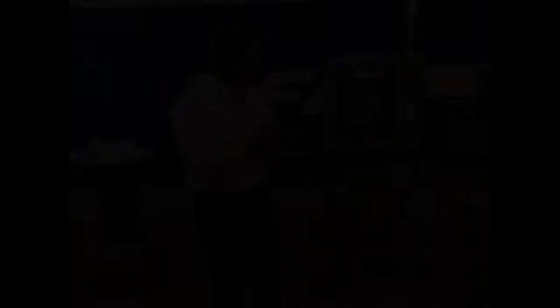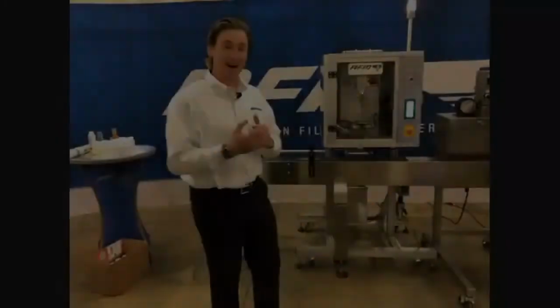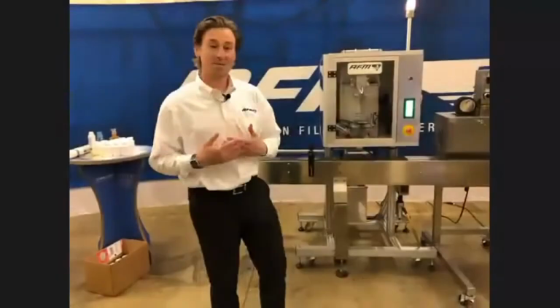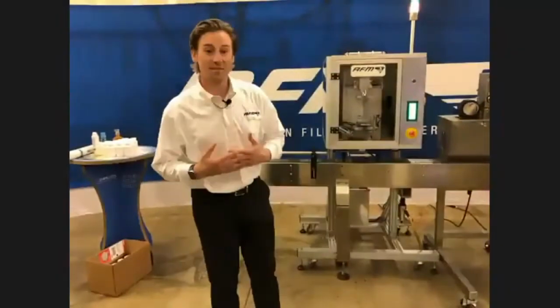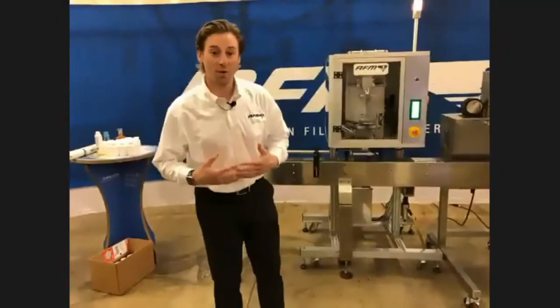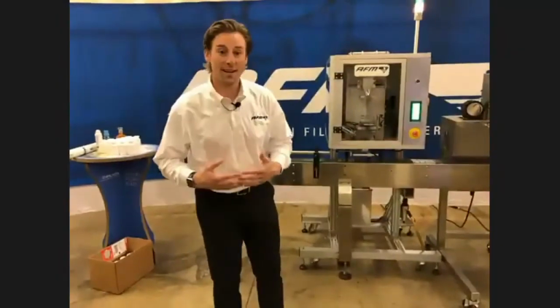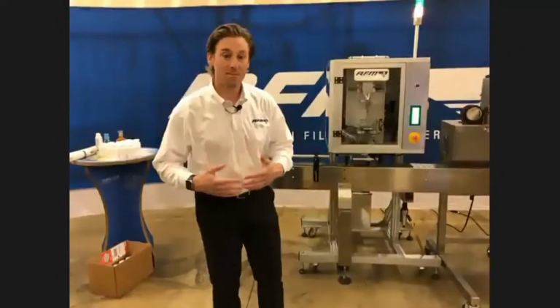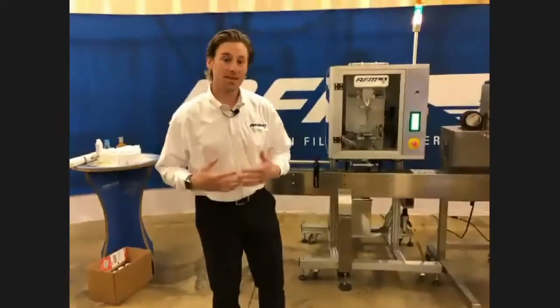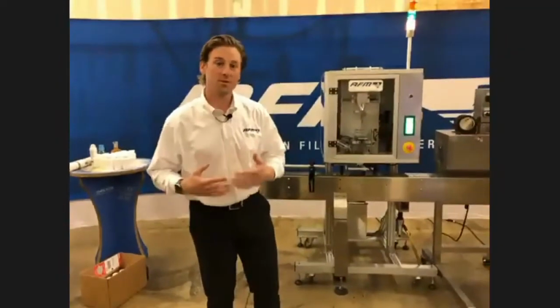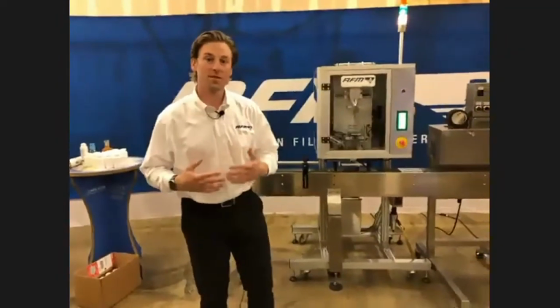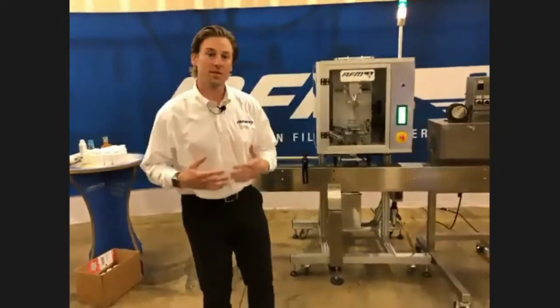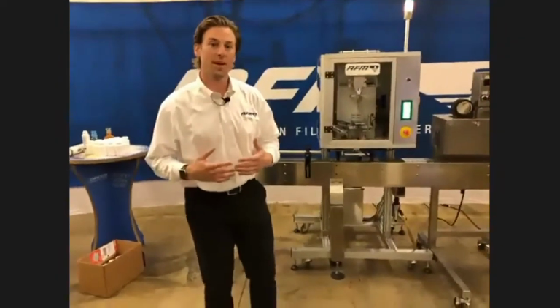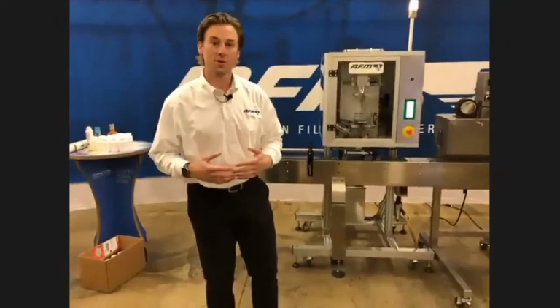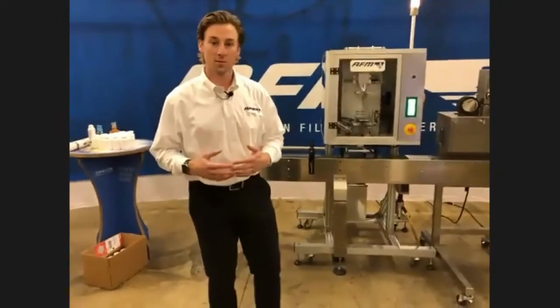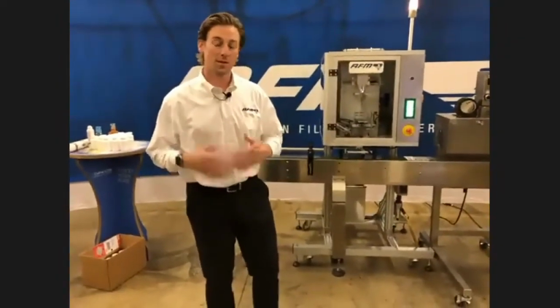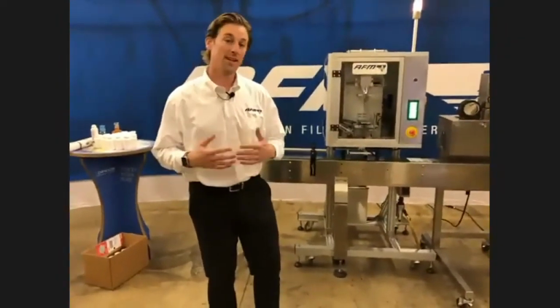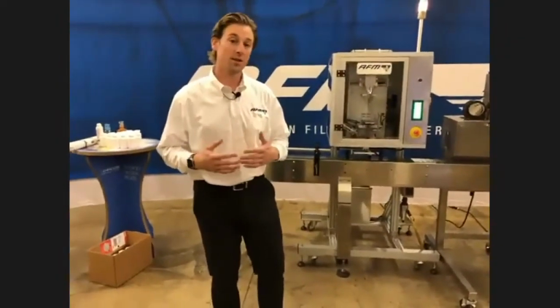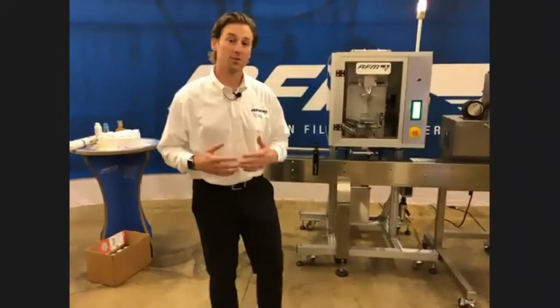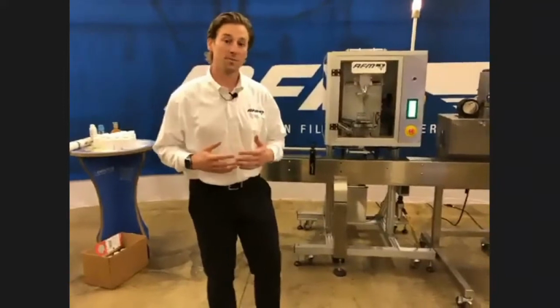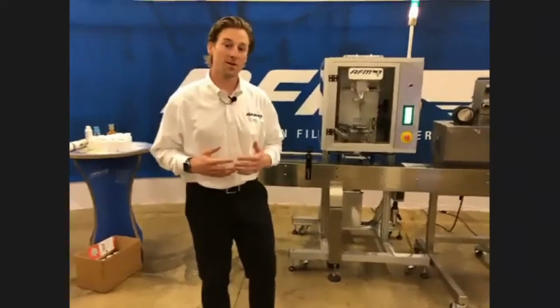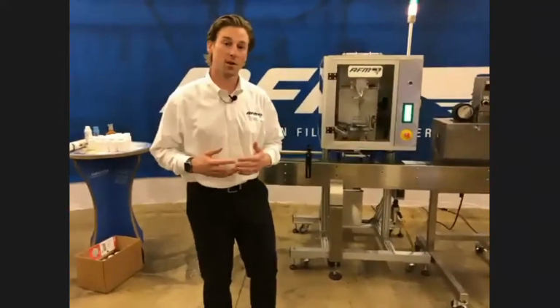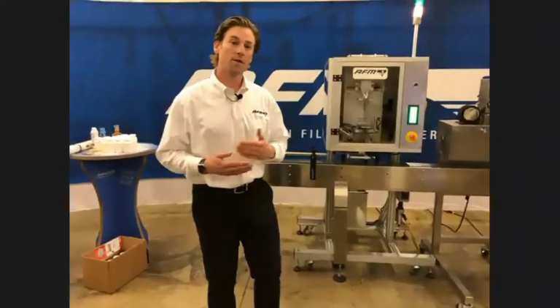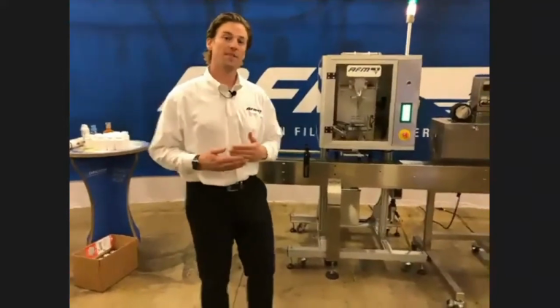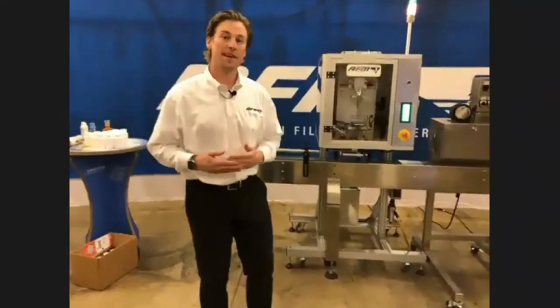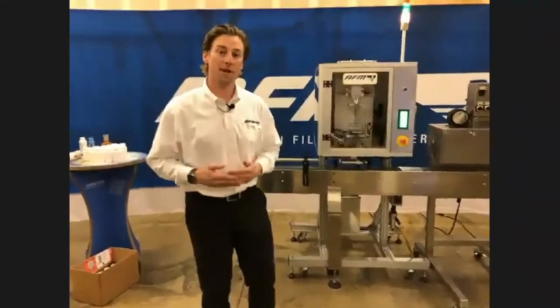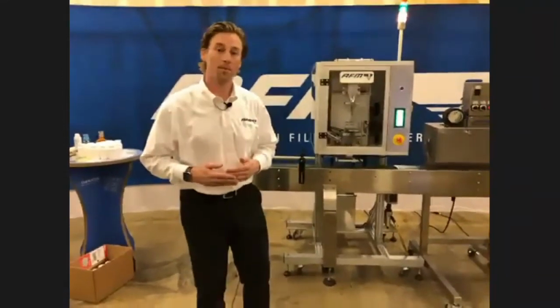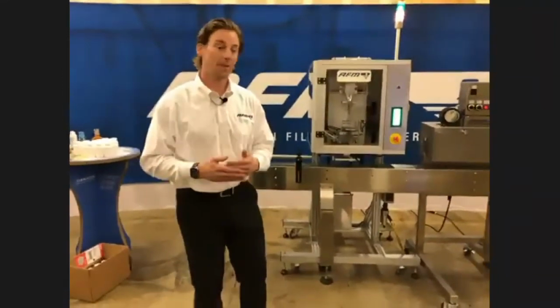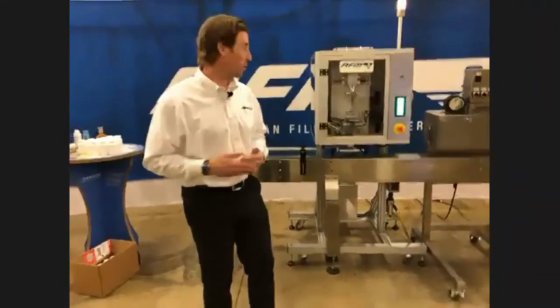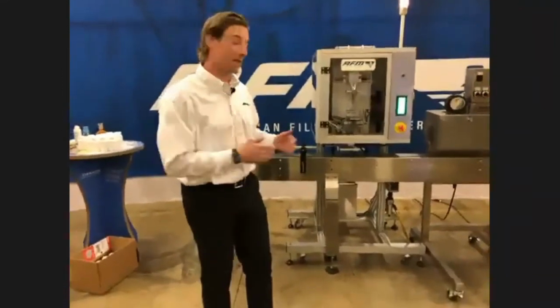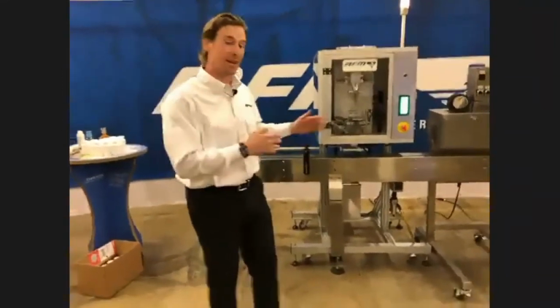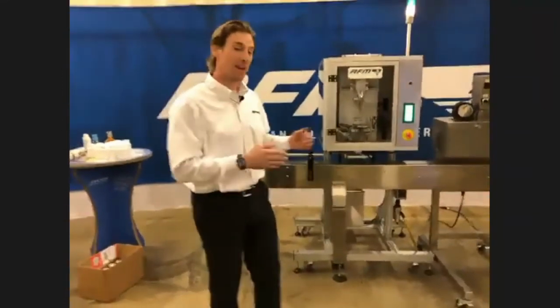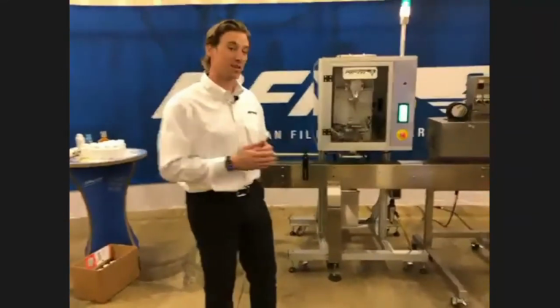My name is Dave Milray, and I am the Central District Sales Manager as well as the Canadian Regional Sales Manager for EASTI and AFM. Together, we are the Engaged Packaging Group.